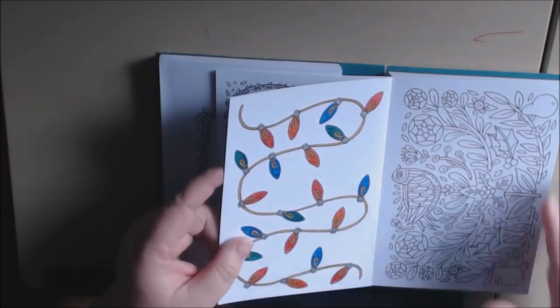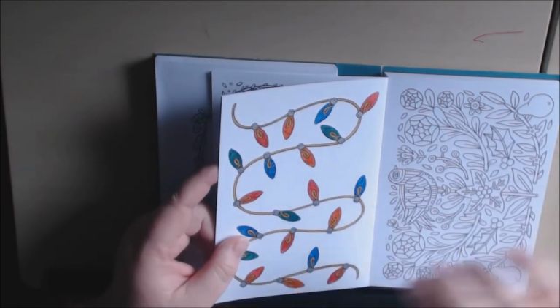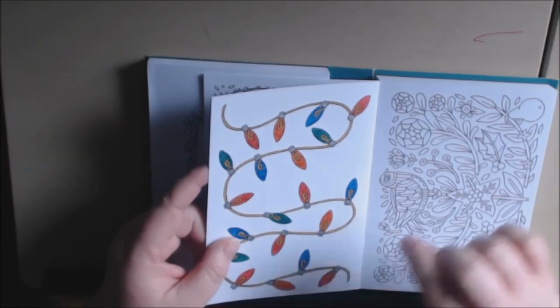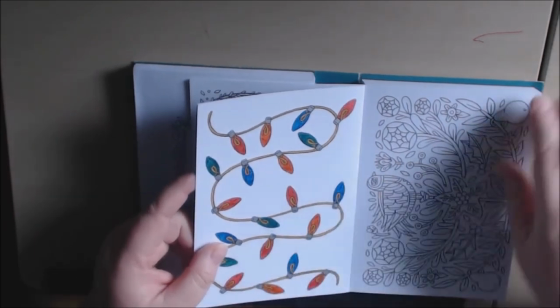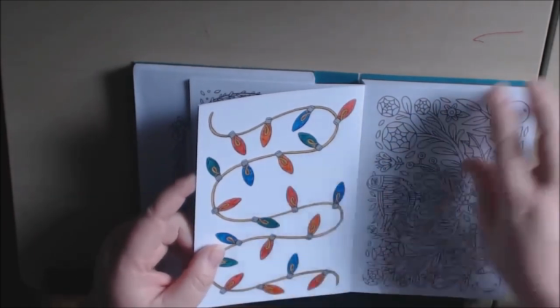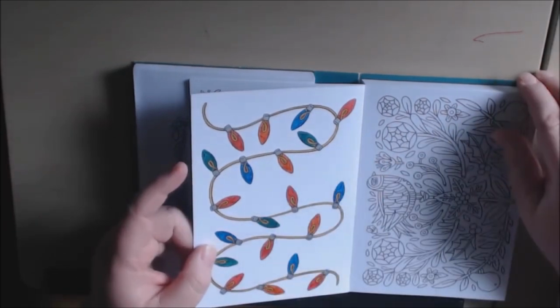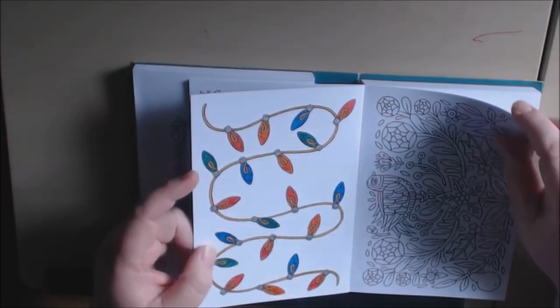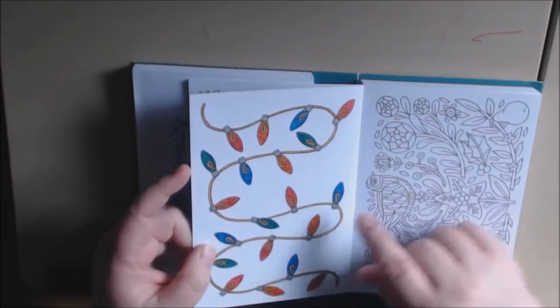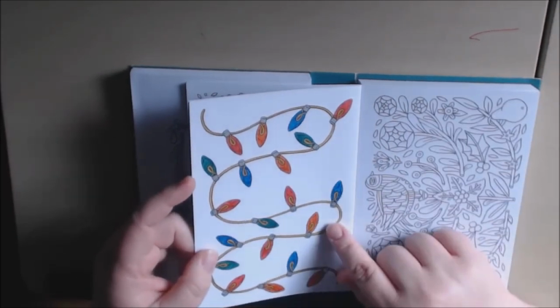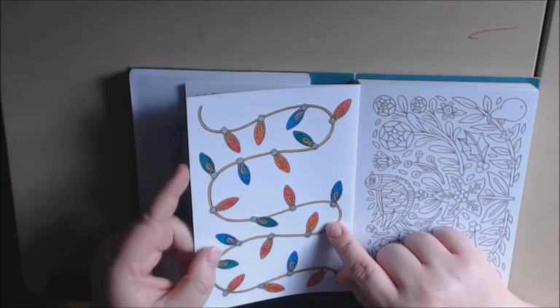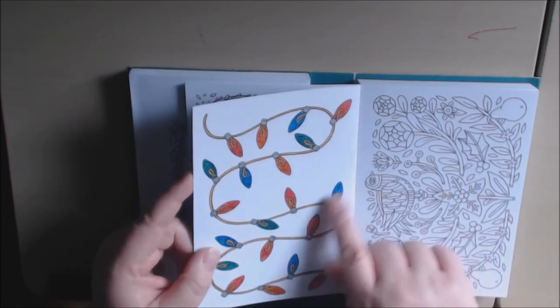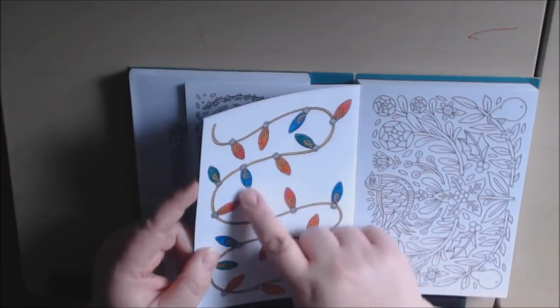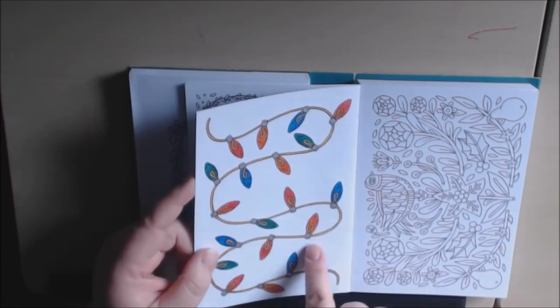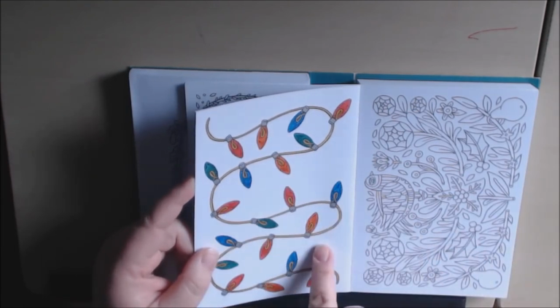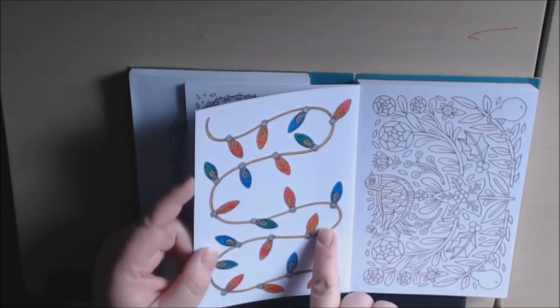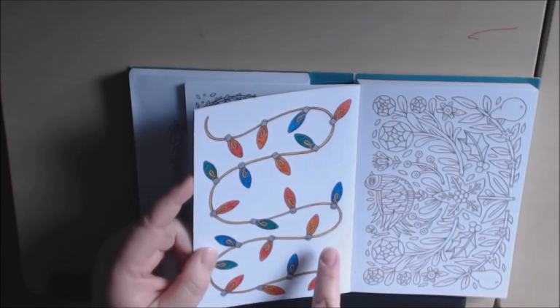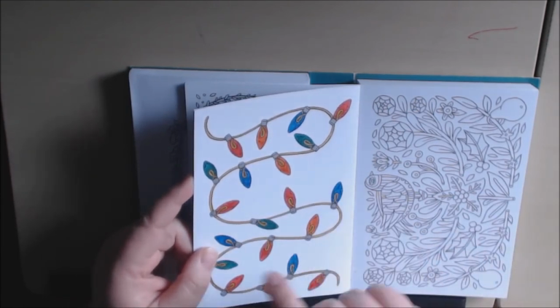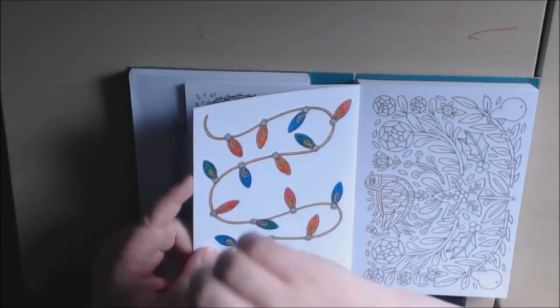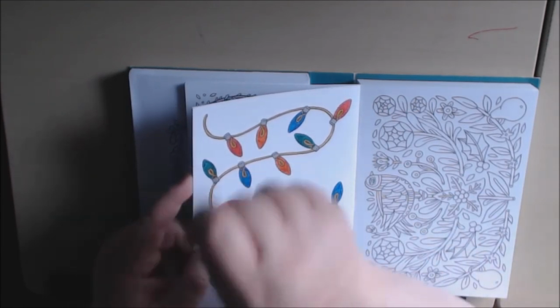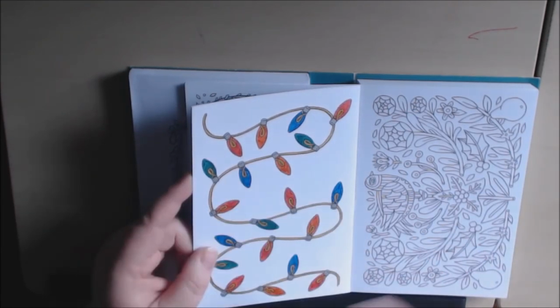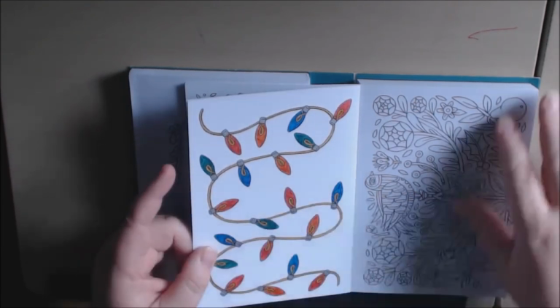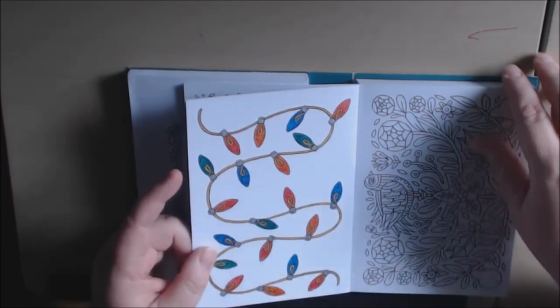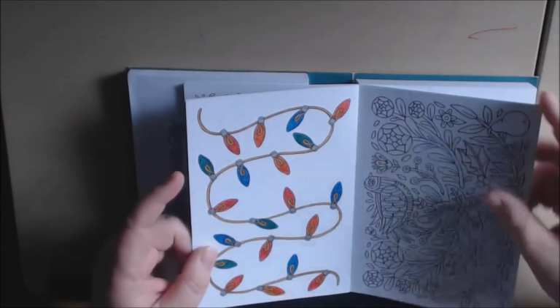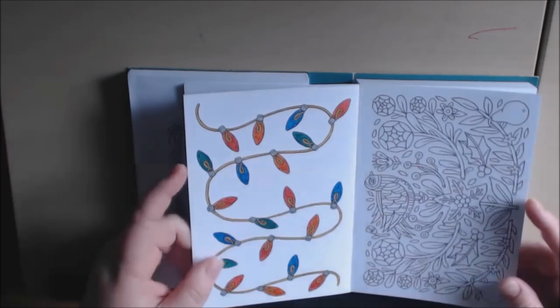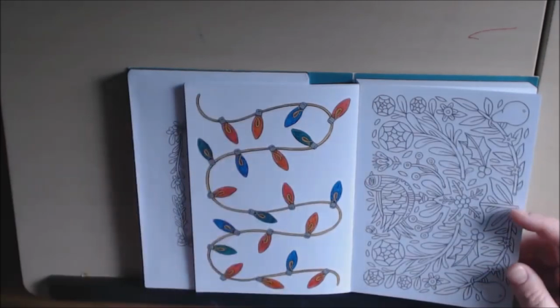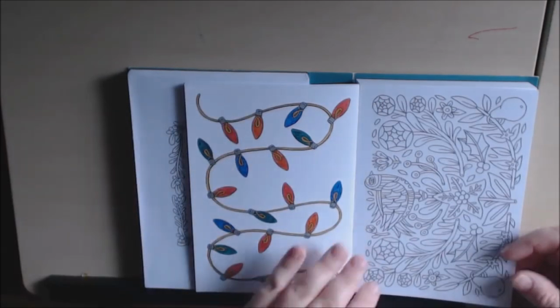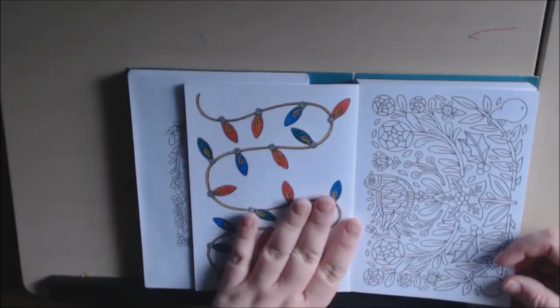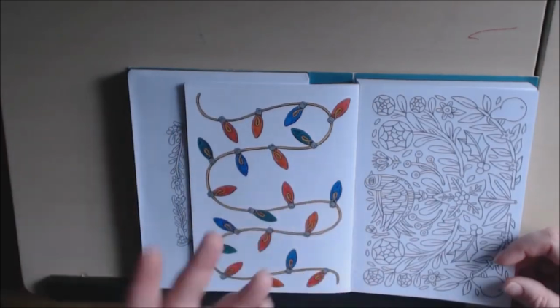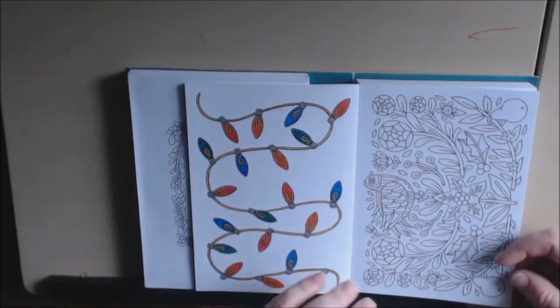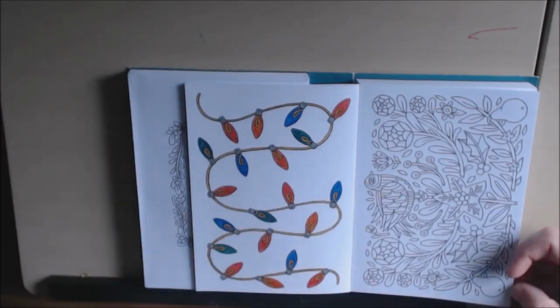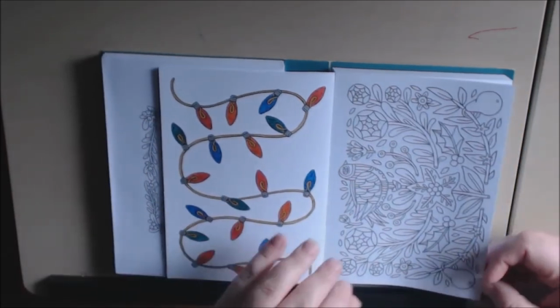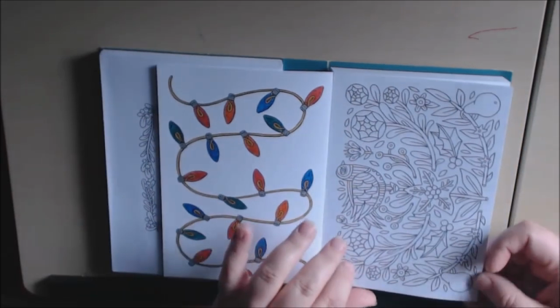Maybe an hour, if that — and I'm just watching TV. It took an hour because I had to wait between layers for the gel pen to dry so I wouldn't smear it. That's the only reason. Otherwise, if you were doing this with pencil, it wouldn't take any time at all.